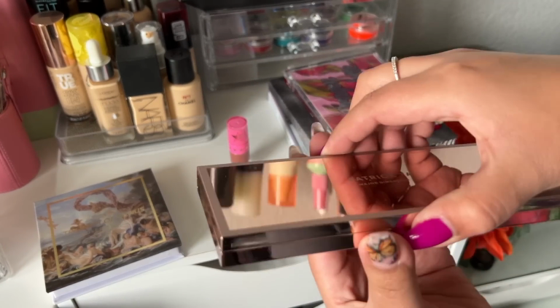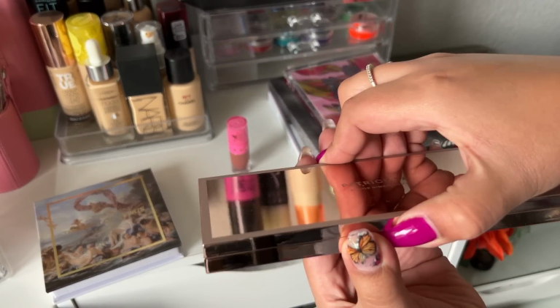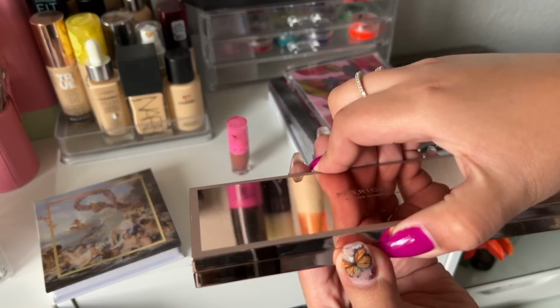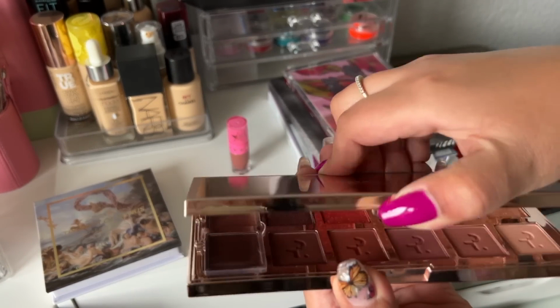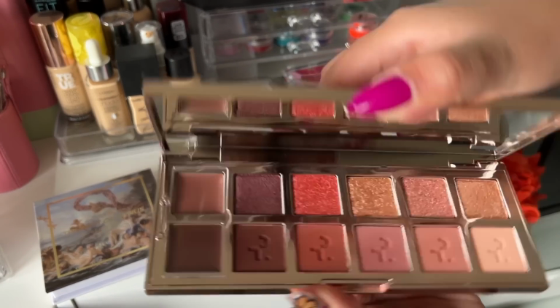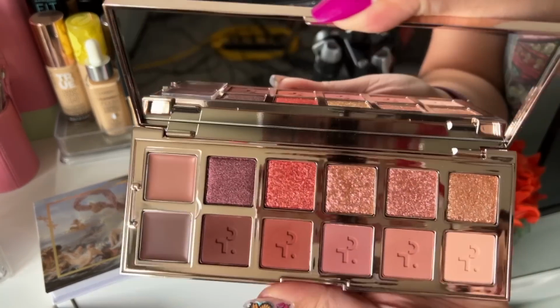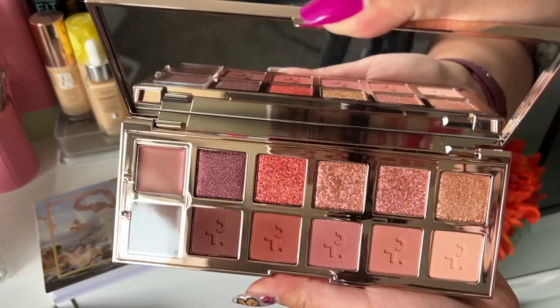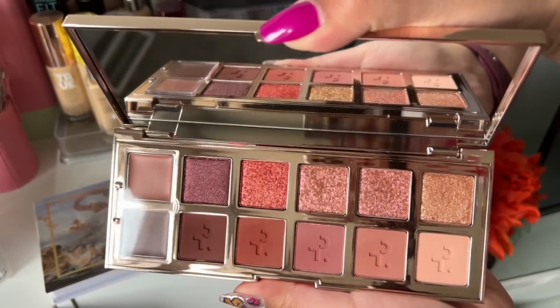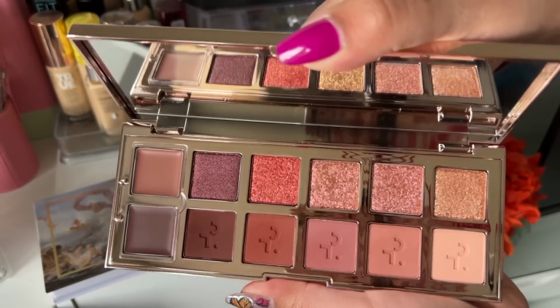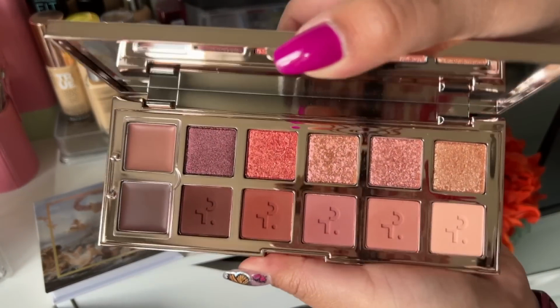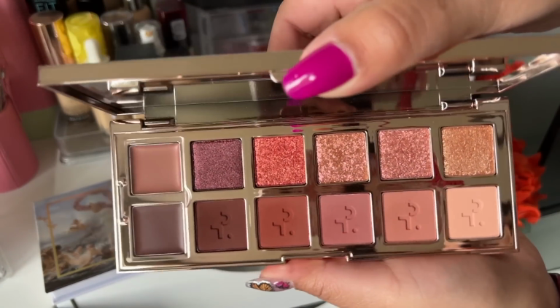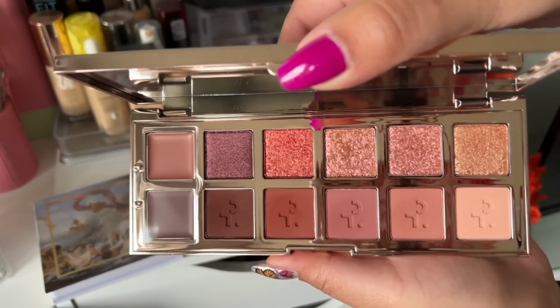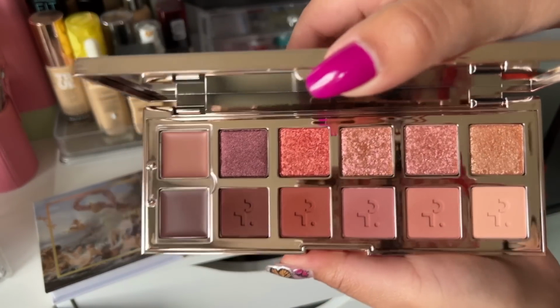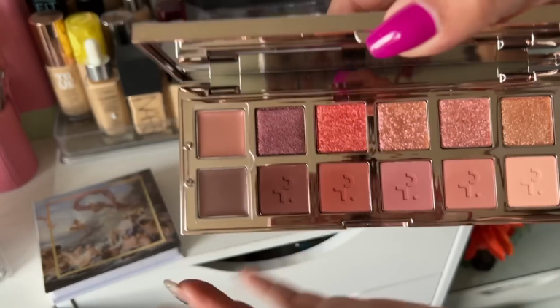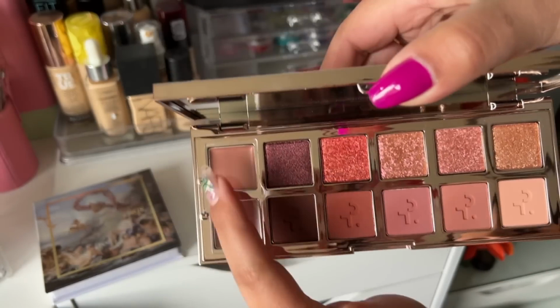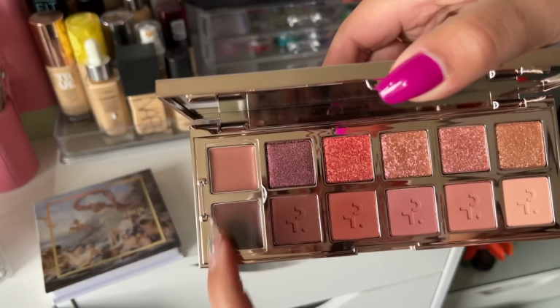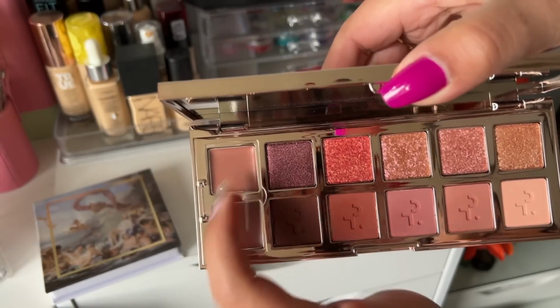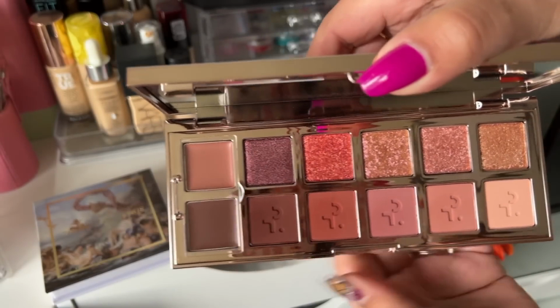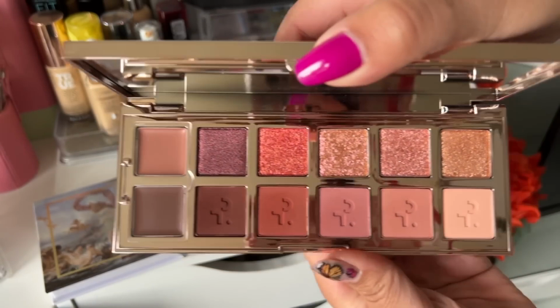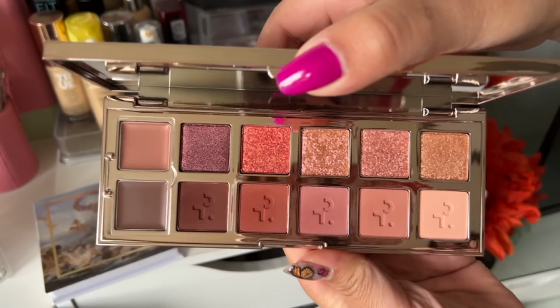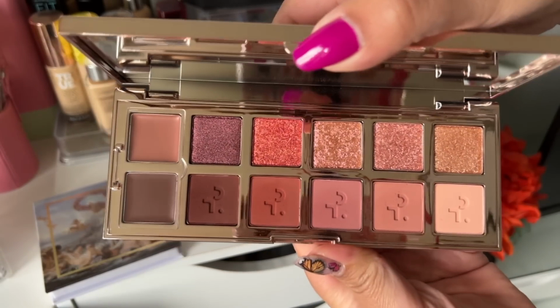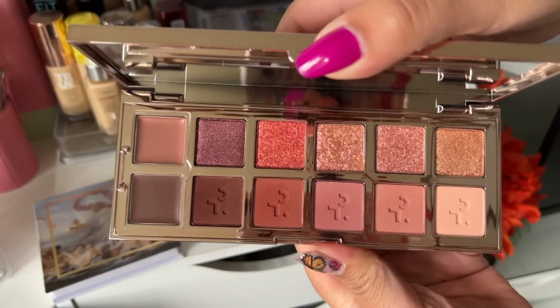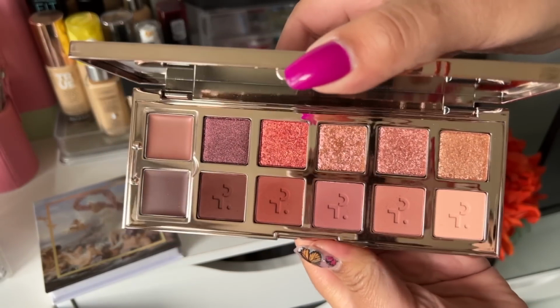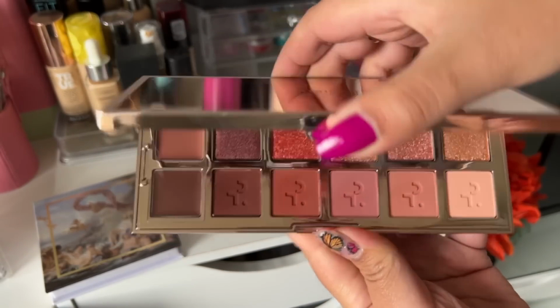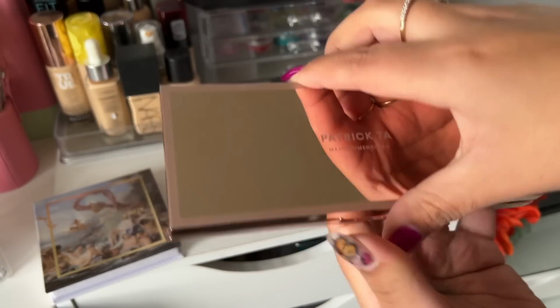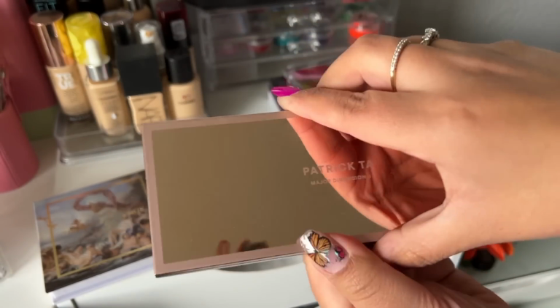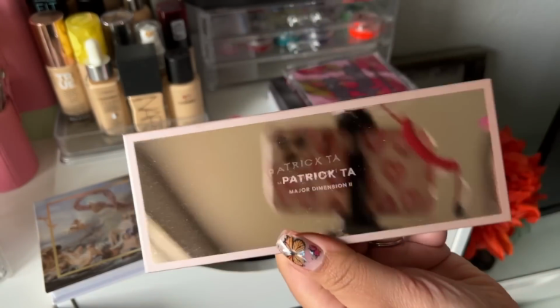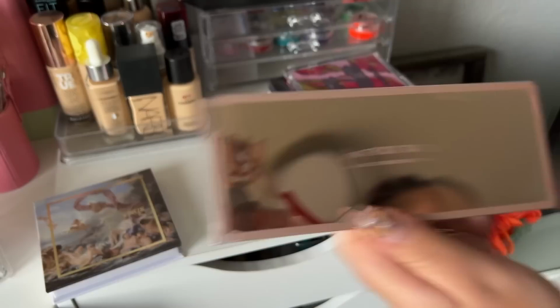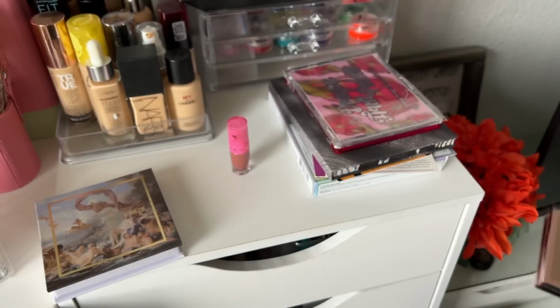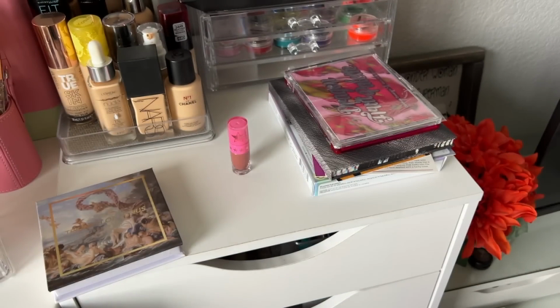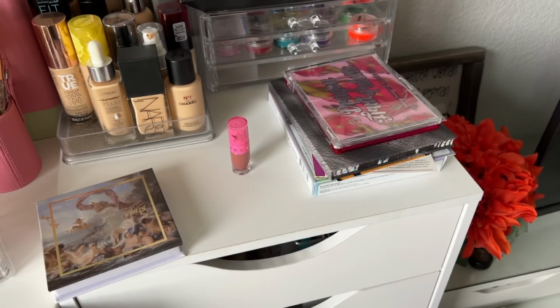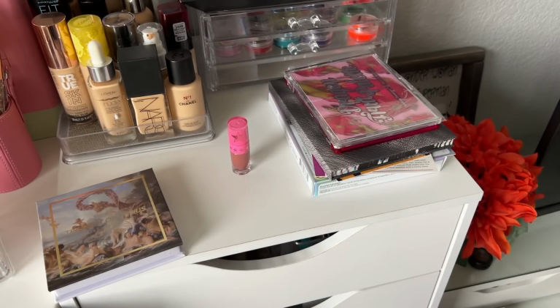Next up I have the Patrick Ta Major Dimensions 2 palette. Oh my god, this is really nice. I've only used the mattes and shimmers — I haven't used the cream shades in here — but I'm definitely keeping this one.